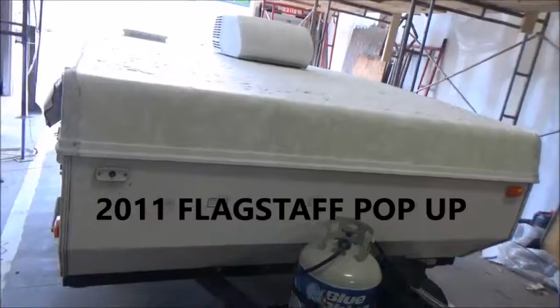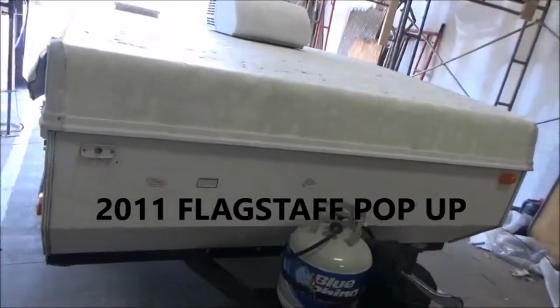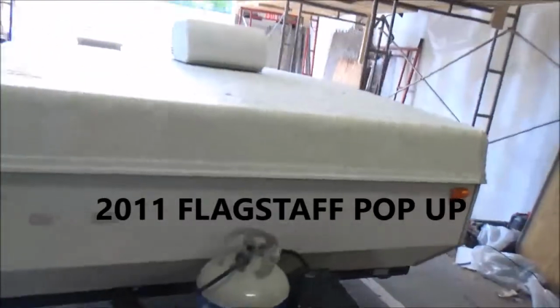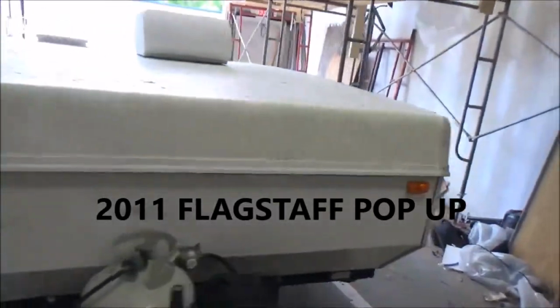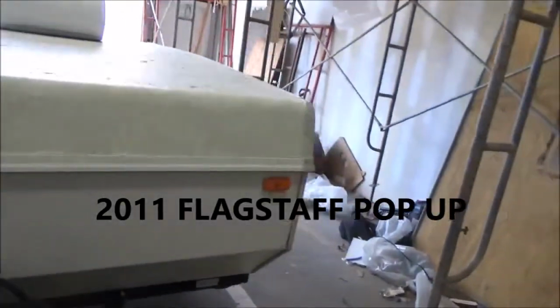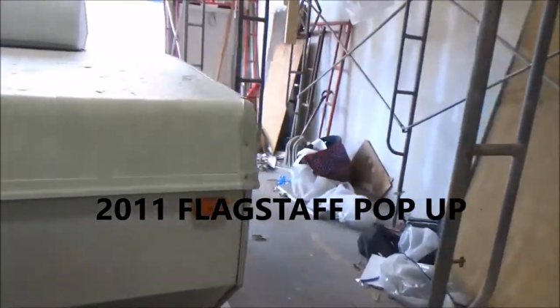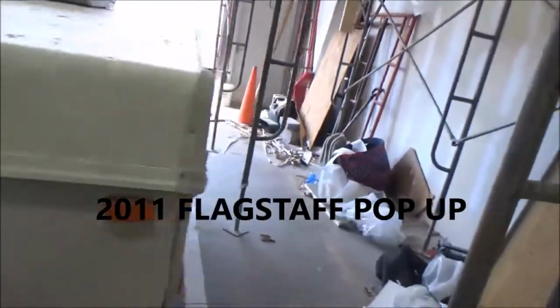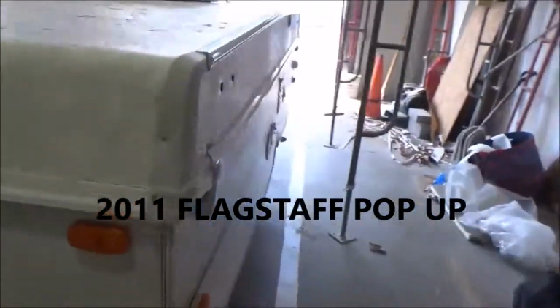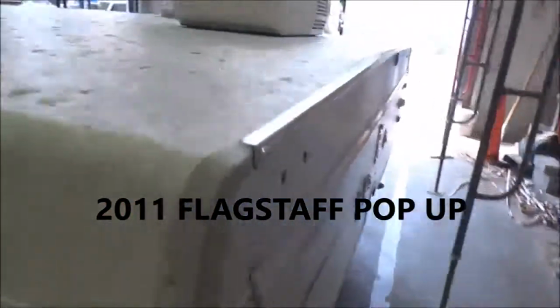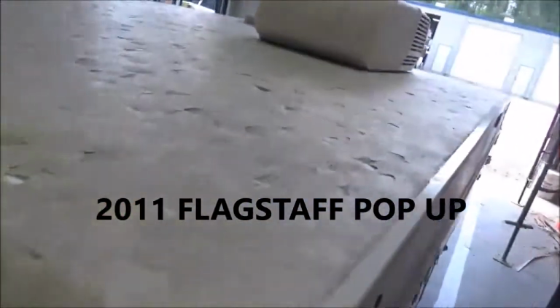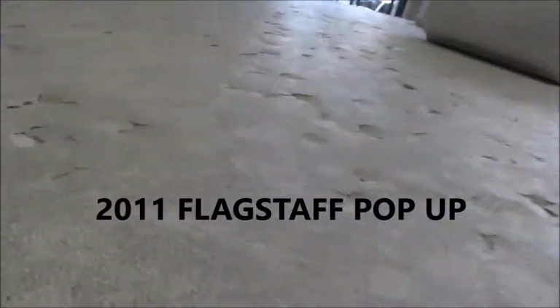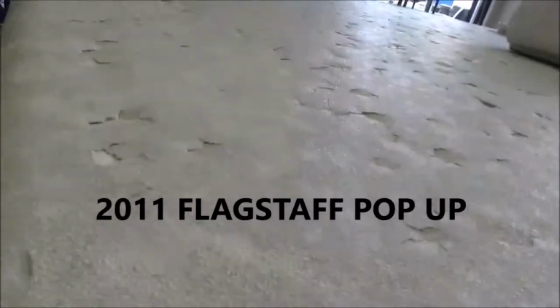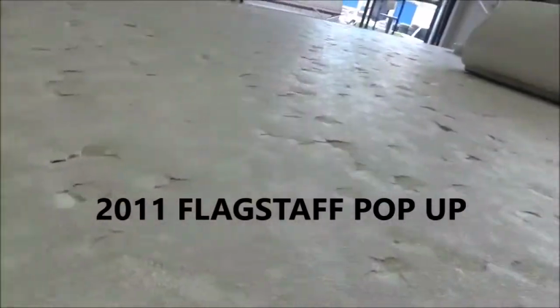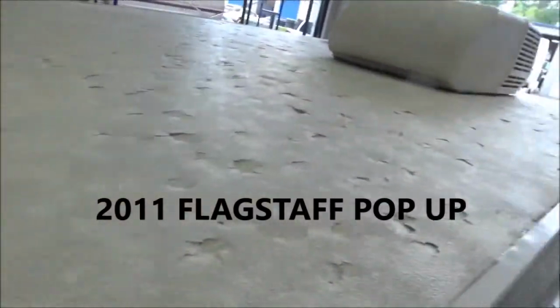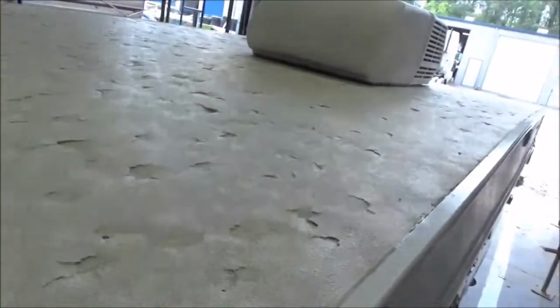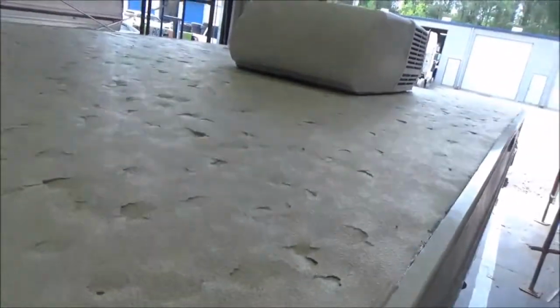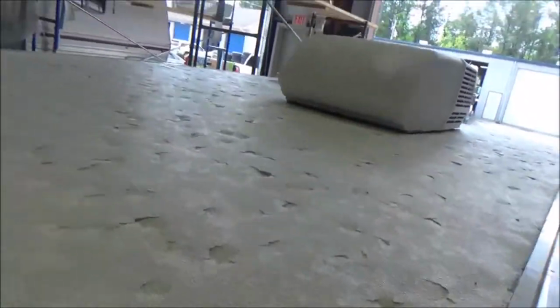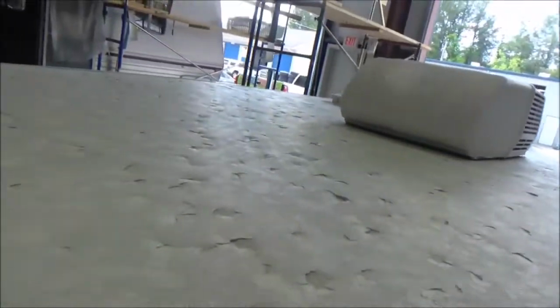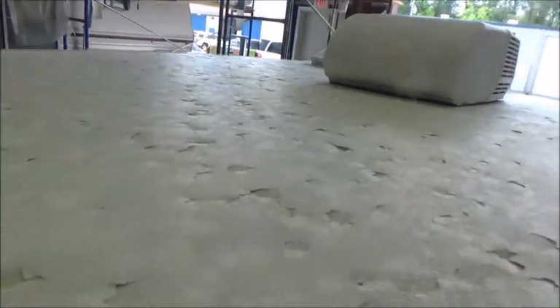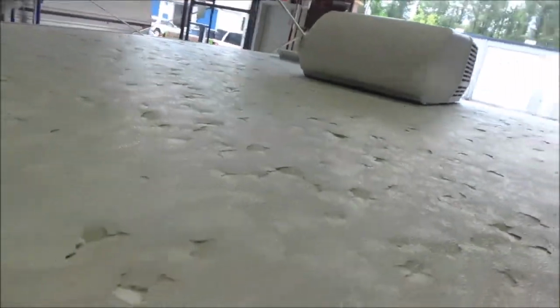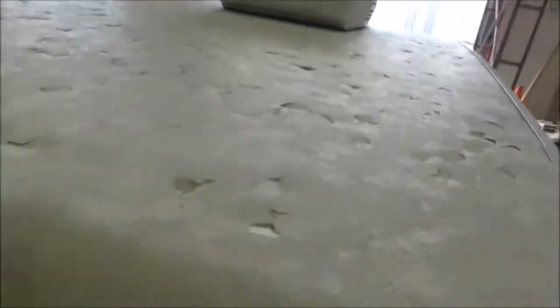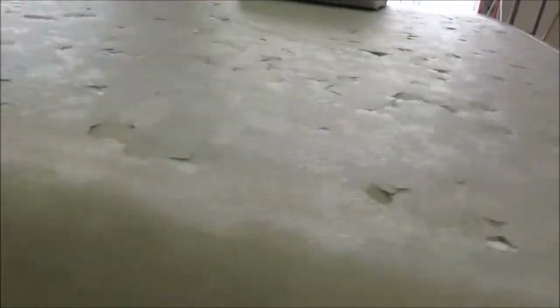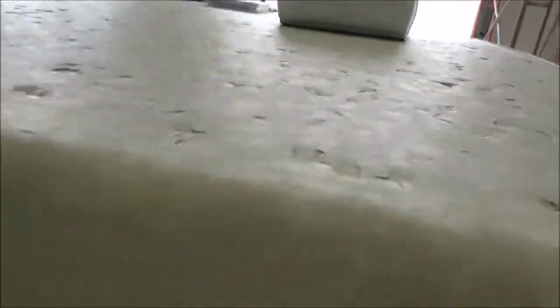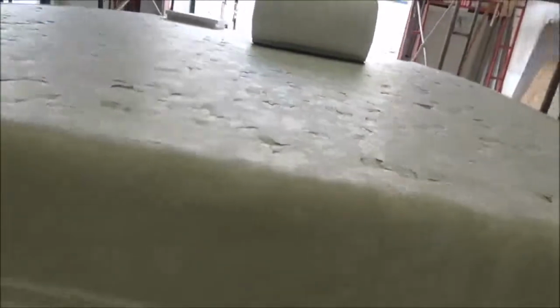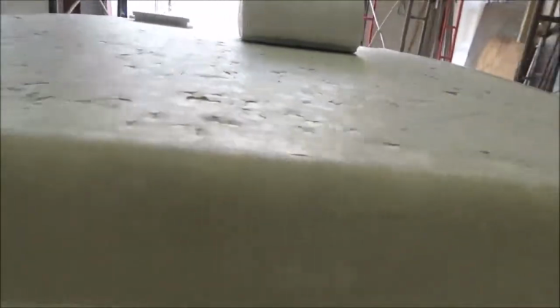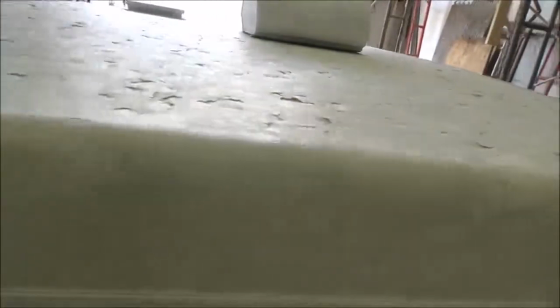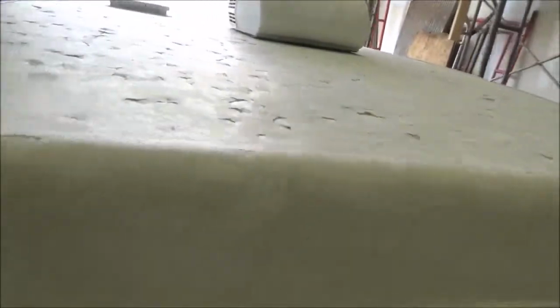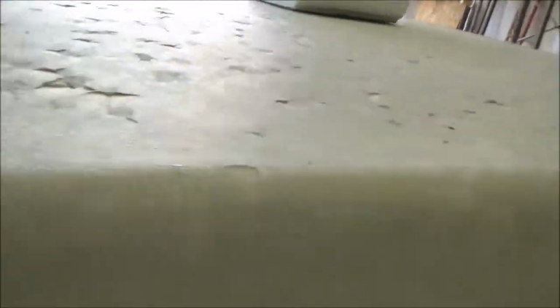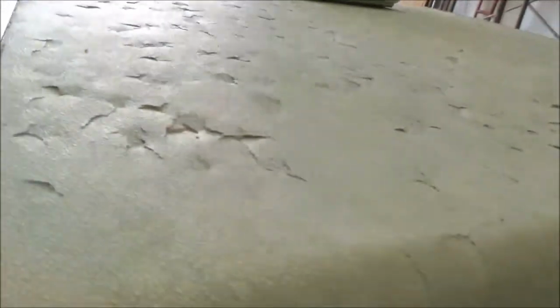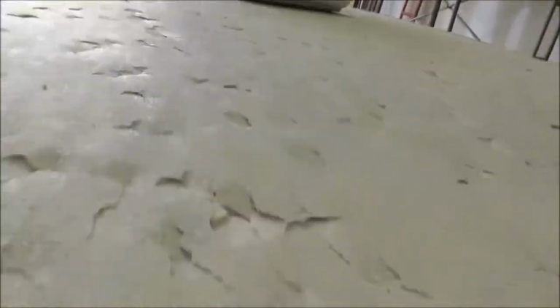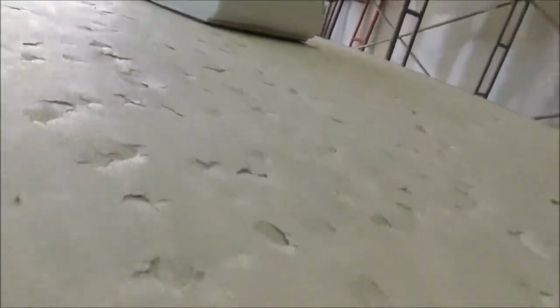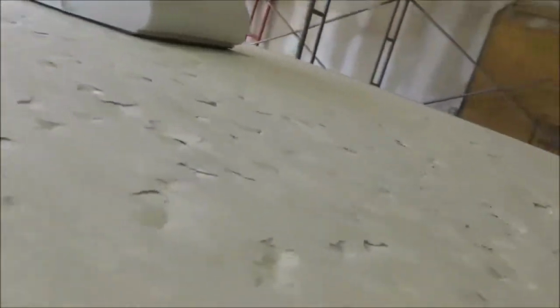We got this little pop-up that came in. Look at this roof — look at that hail damage. It peppered it up. Looks like someone just took a ball-peen hammer and just smashed all through it.